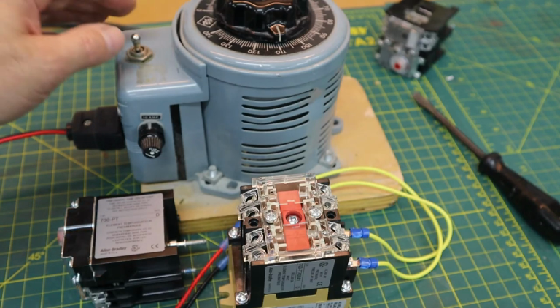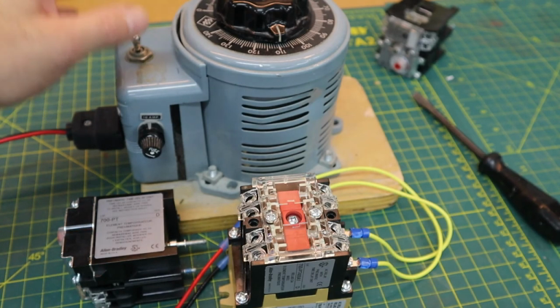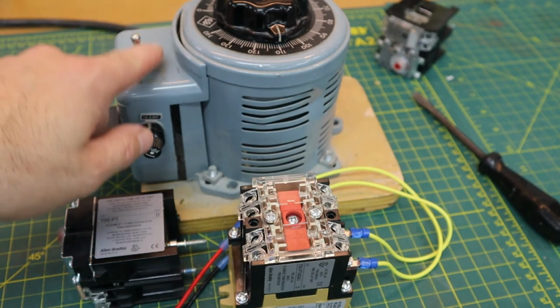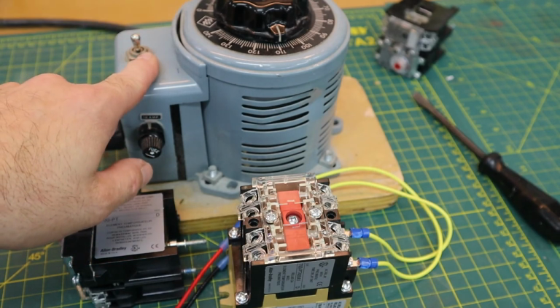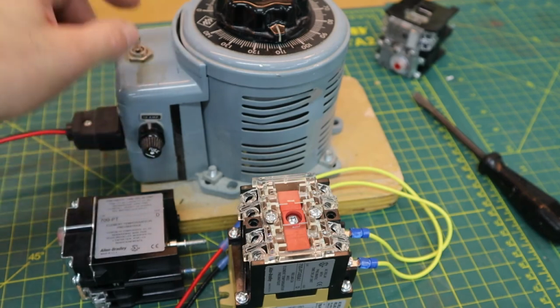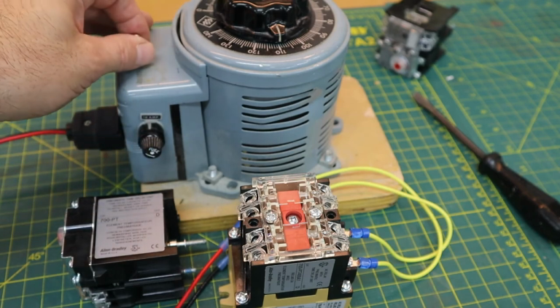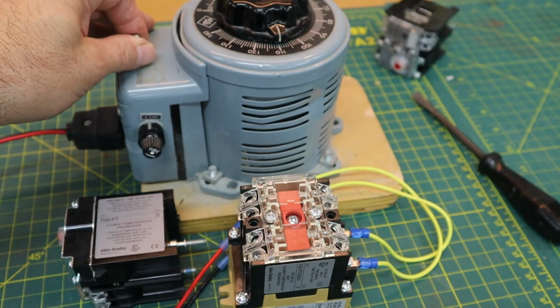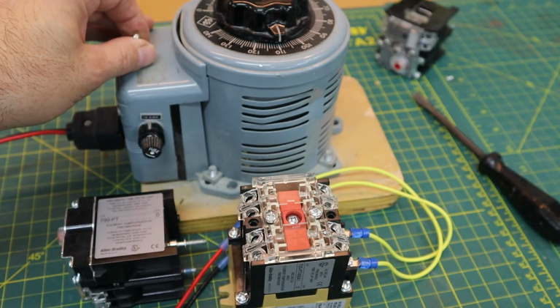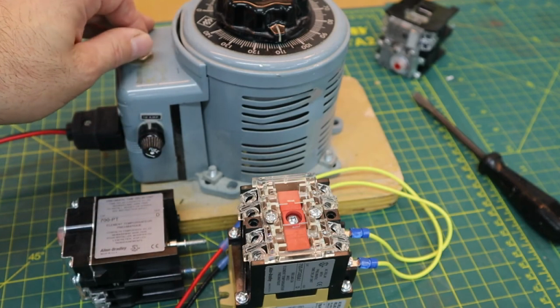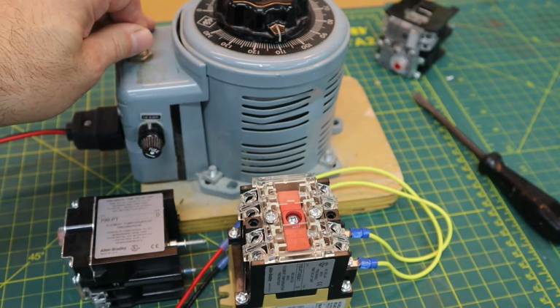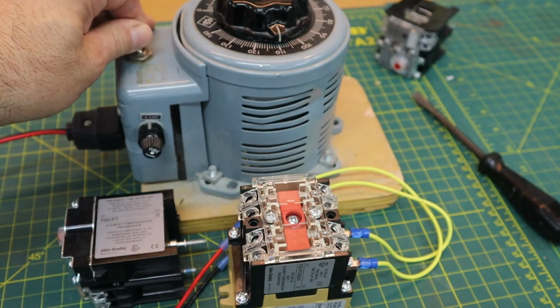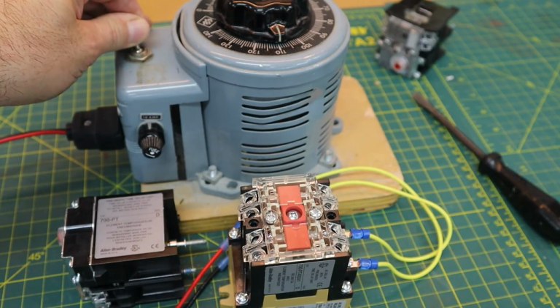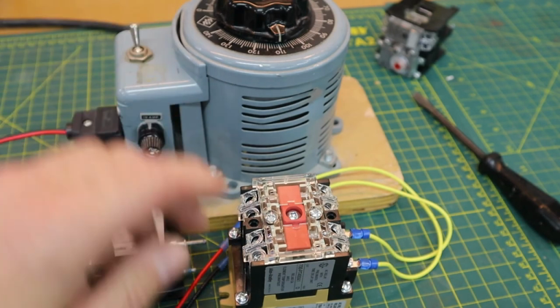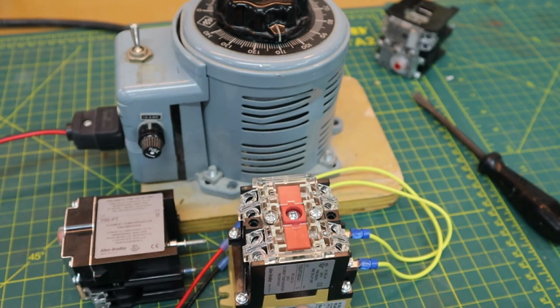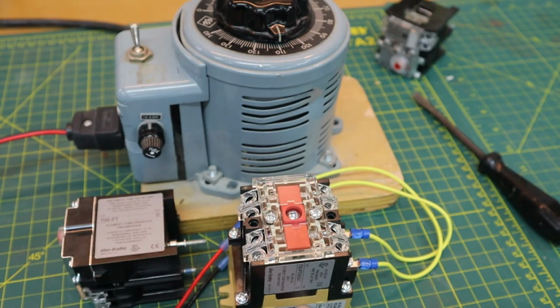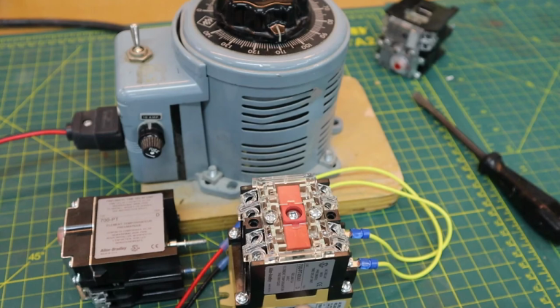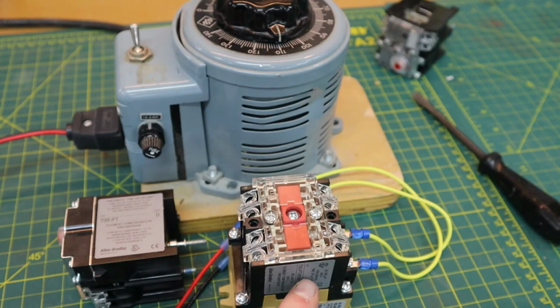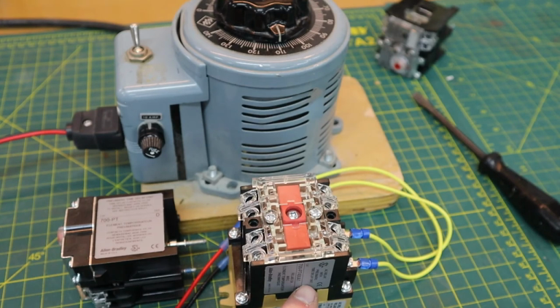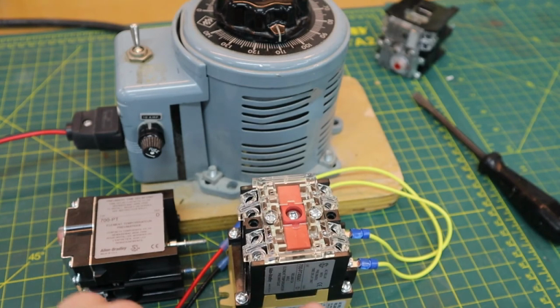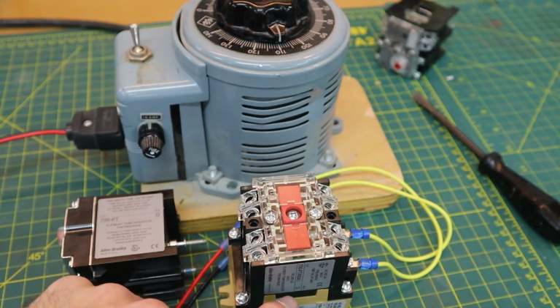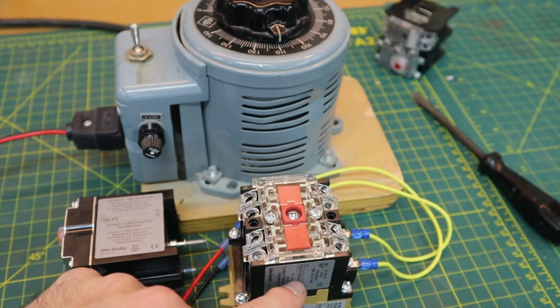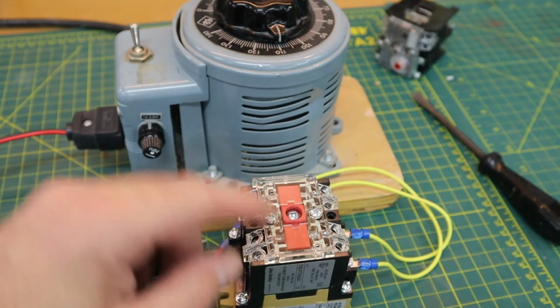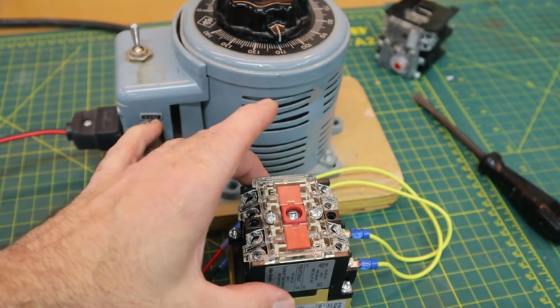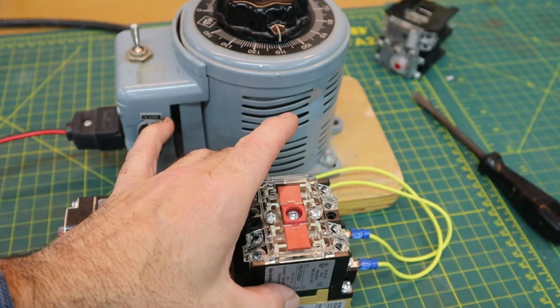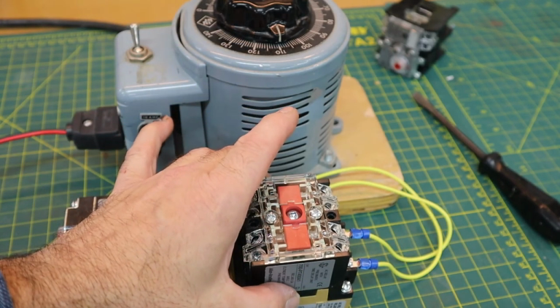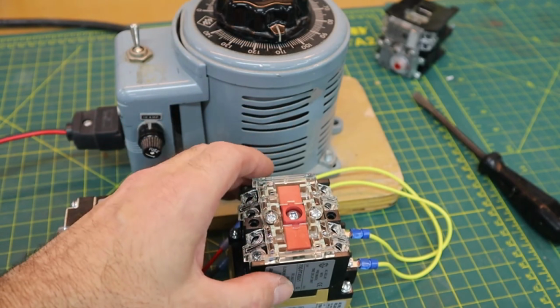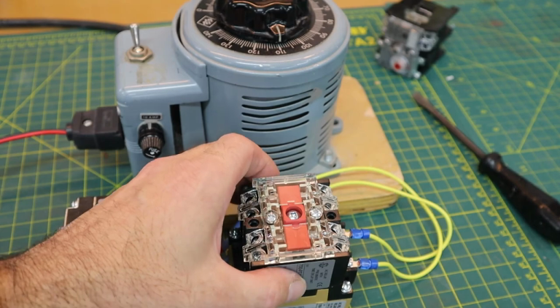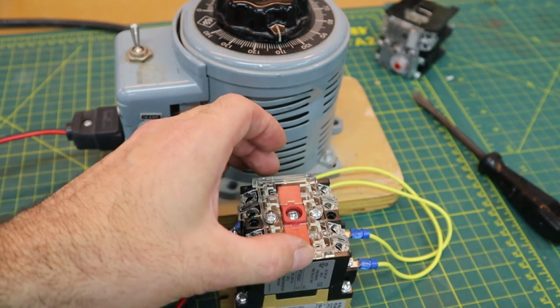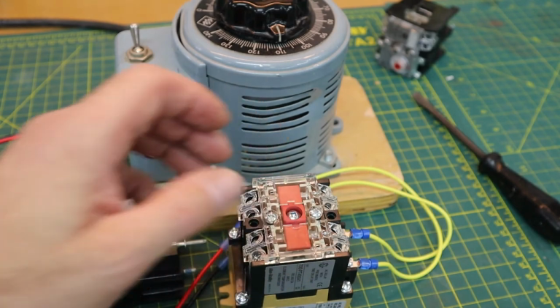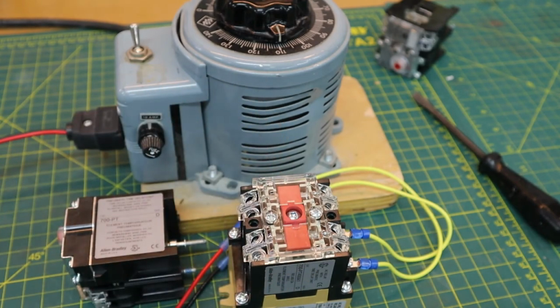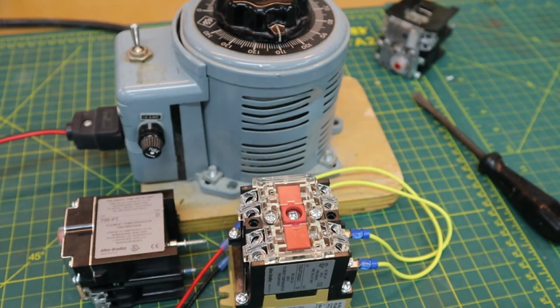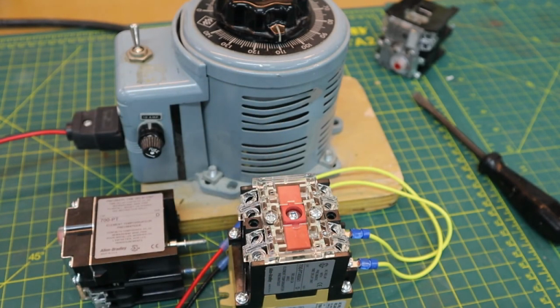Likewise, when I de-energize the power source, I cut power to the coil inside of the relay and as a result, the armature will return to its at-rest position.